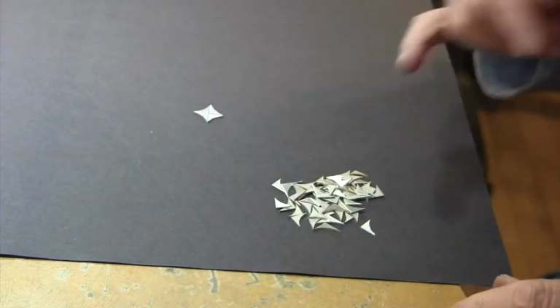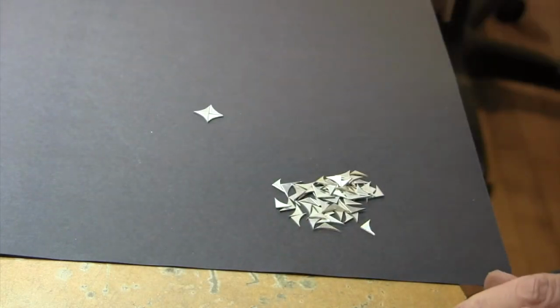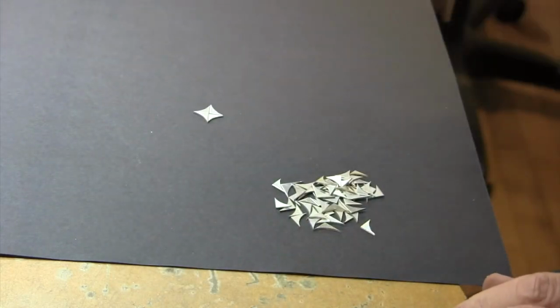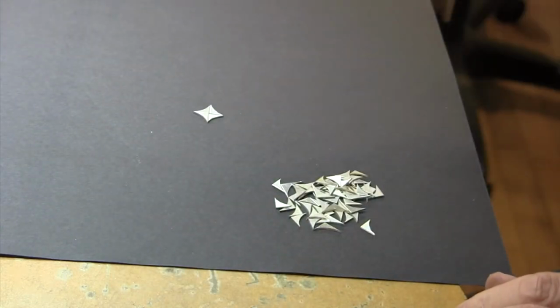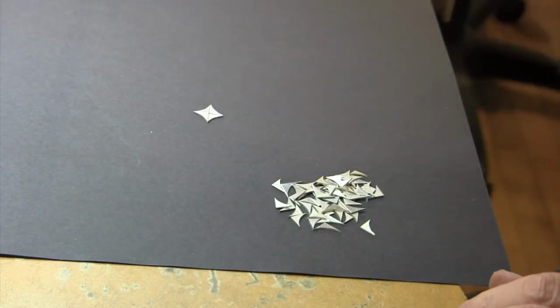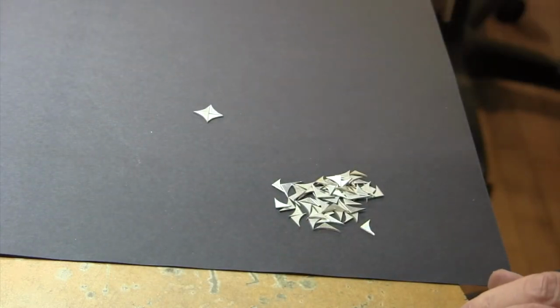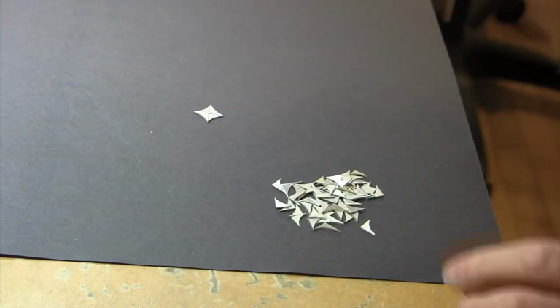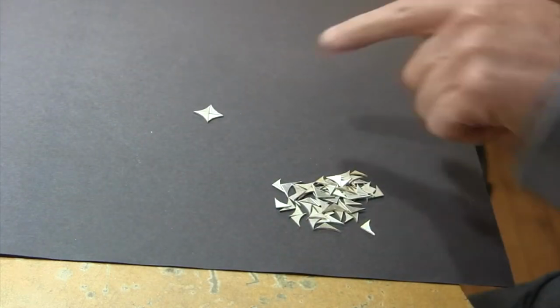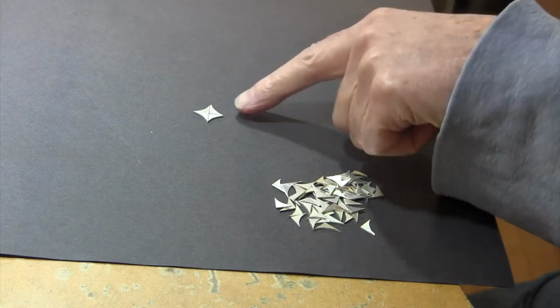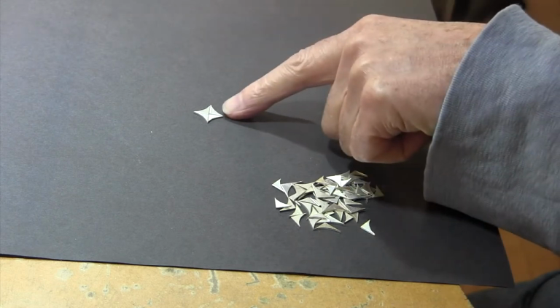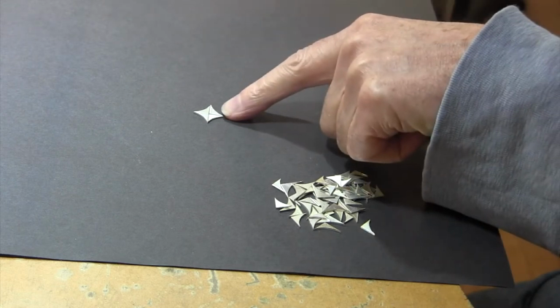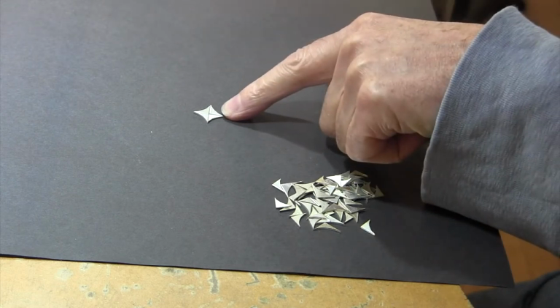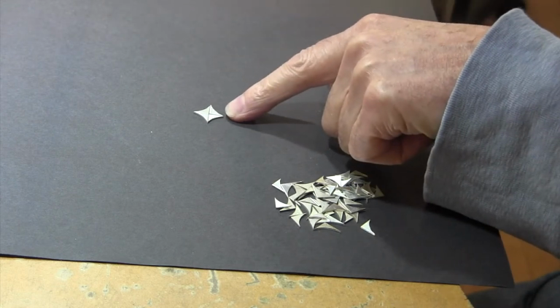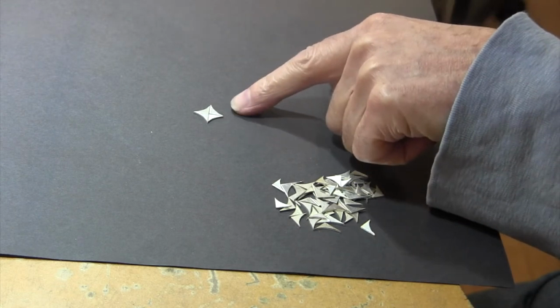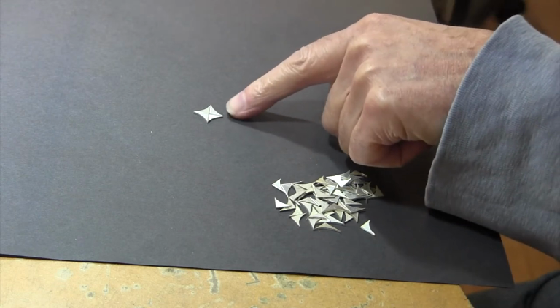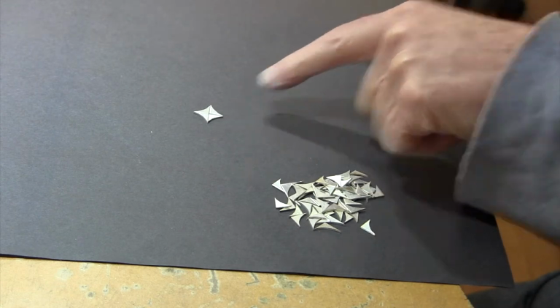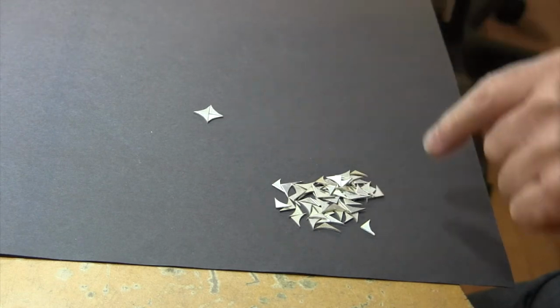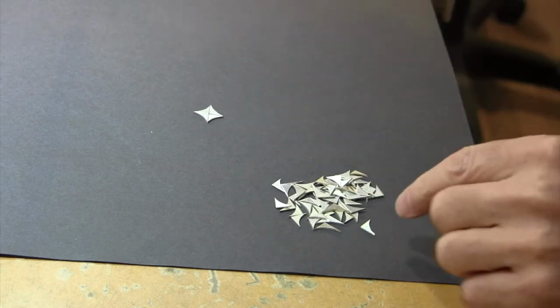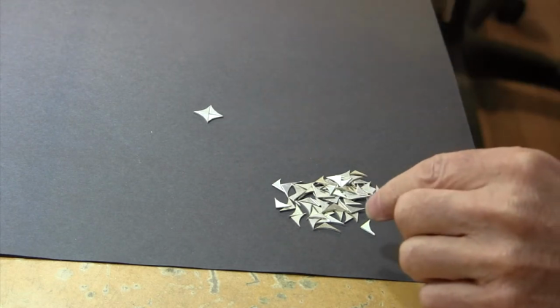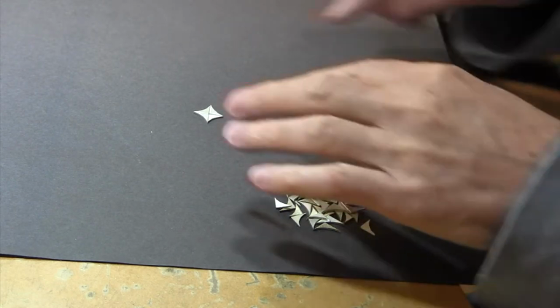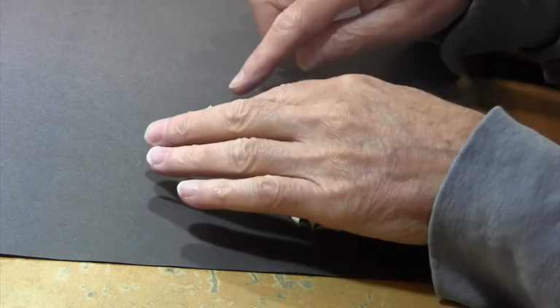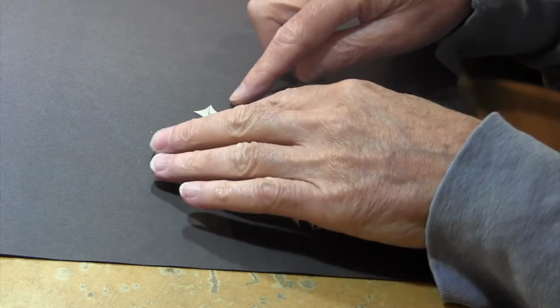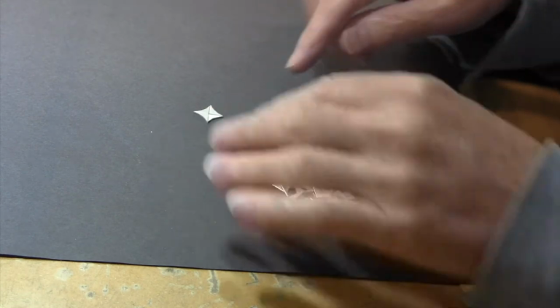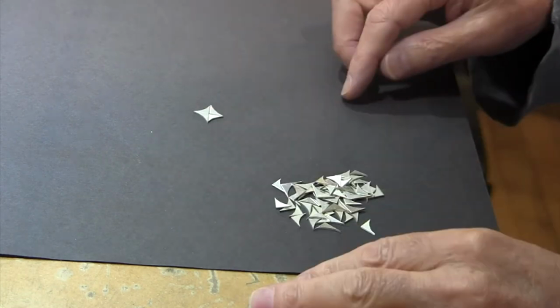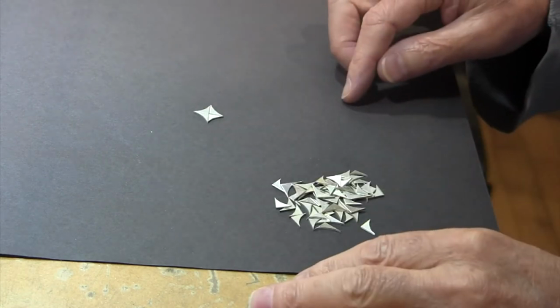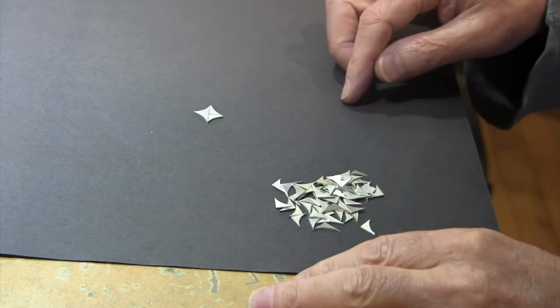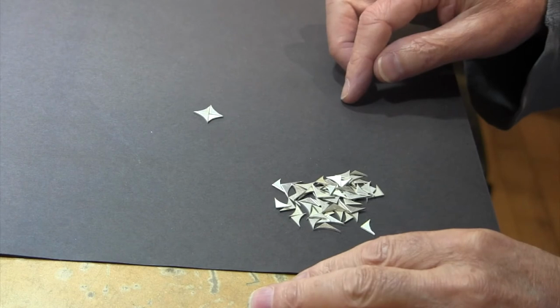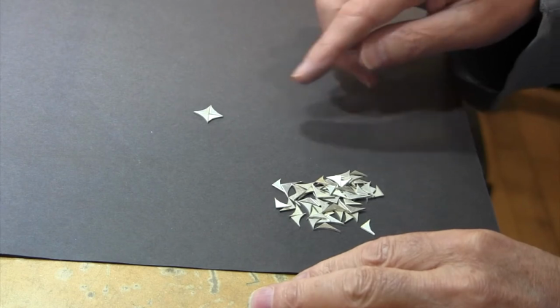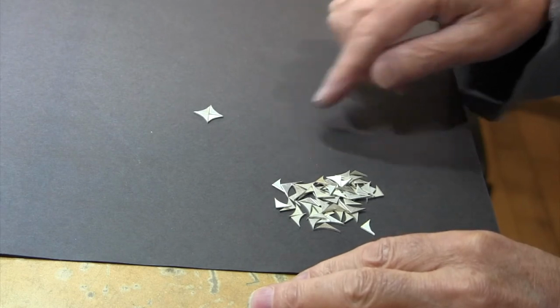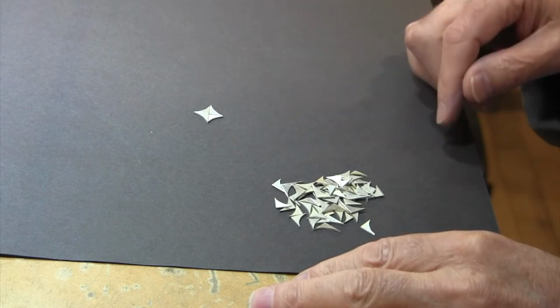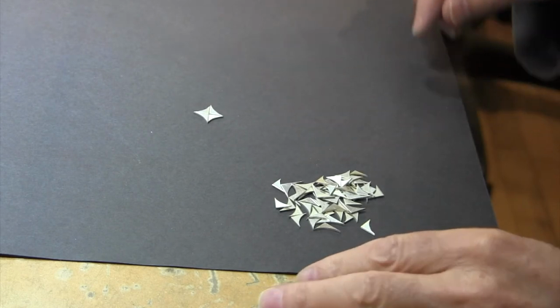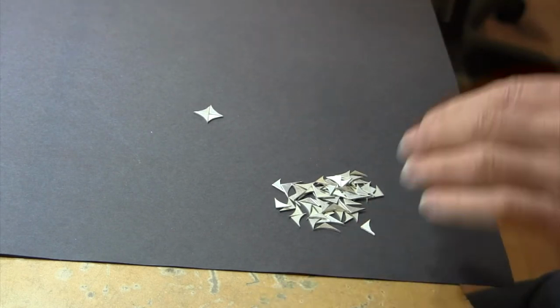This one works particularly well — you can see that it's quite nice. I could make two of those and maybe make earrings out of them. They would be very pretty earrings.